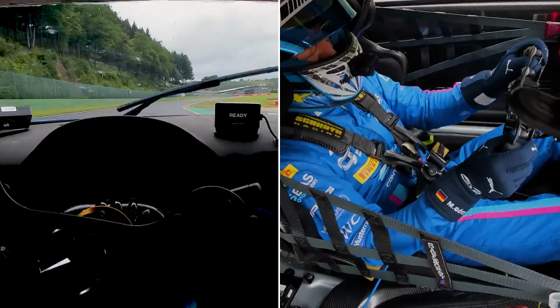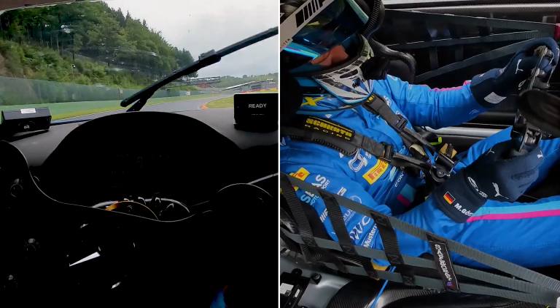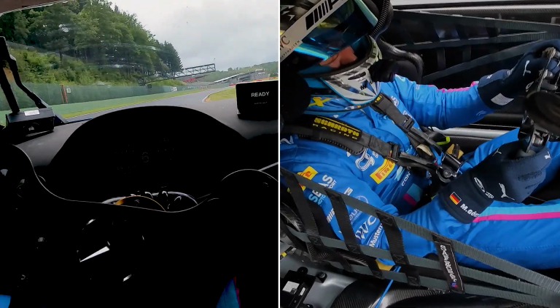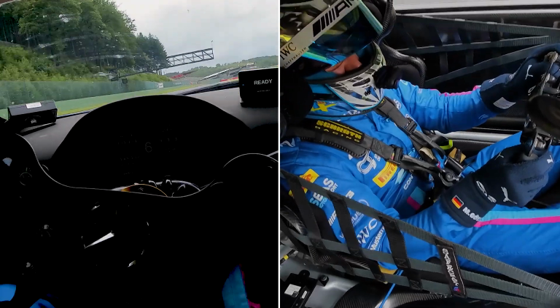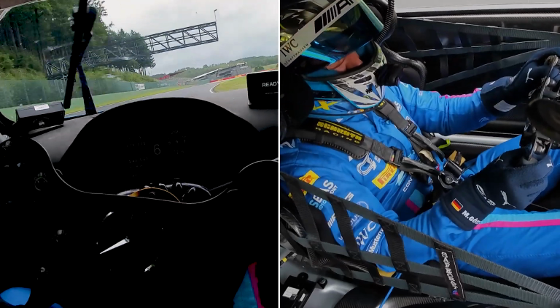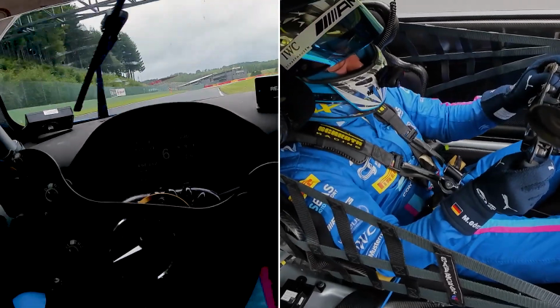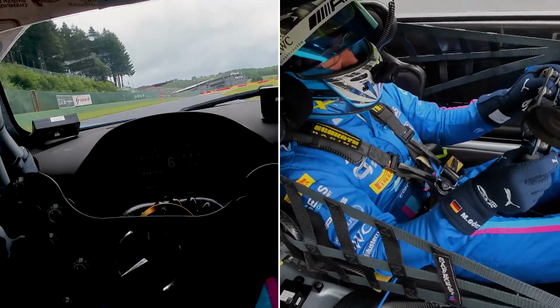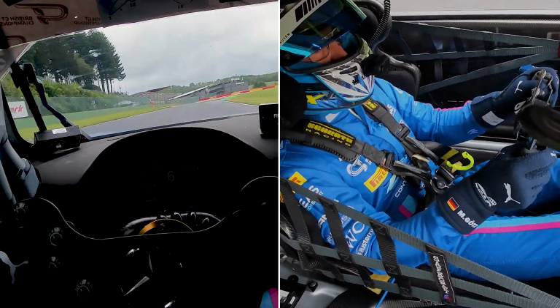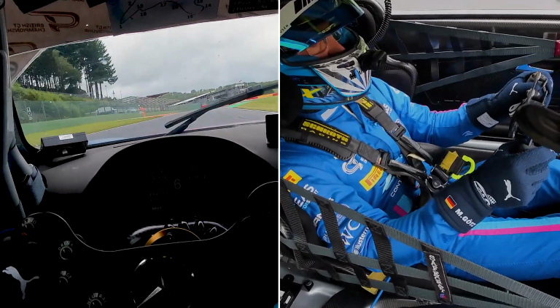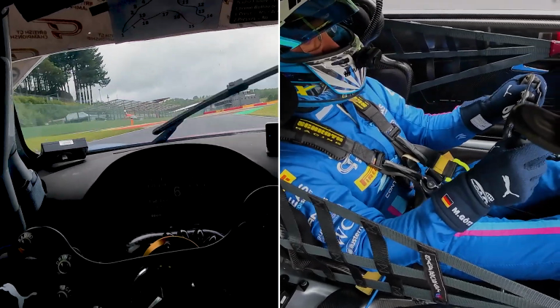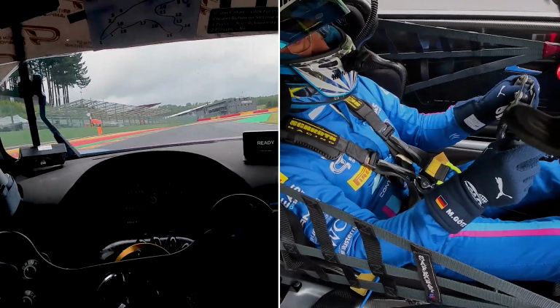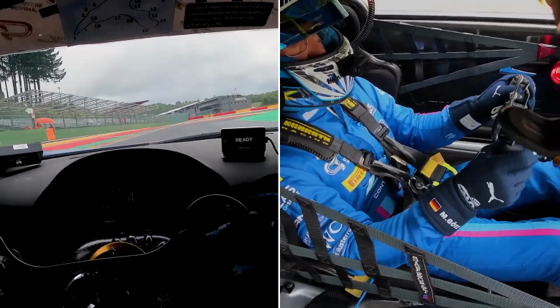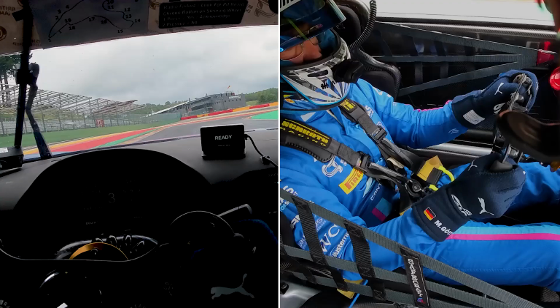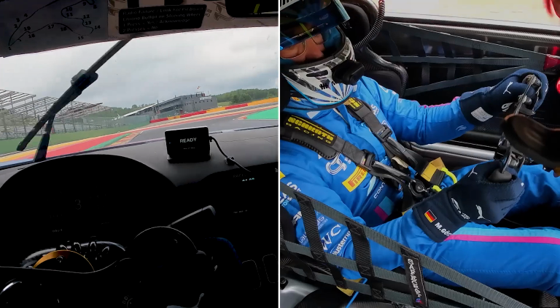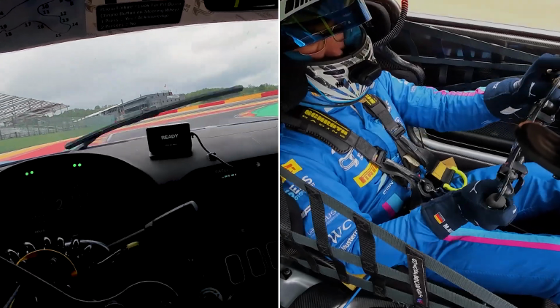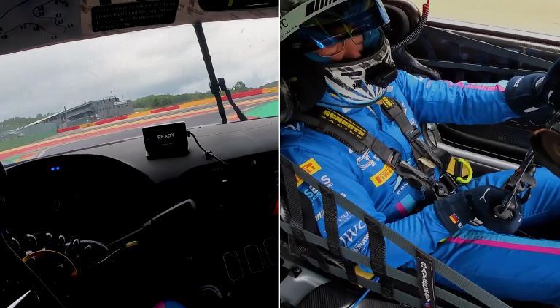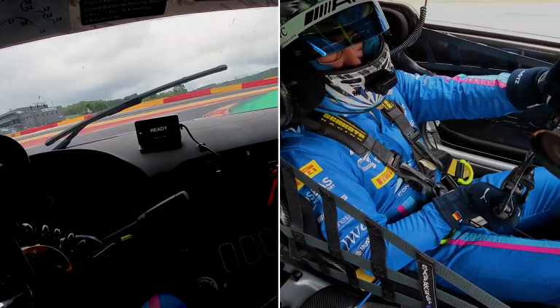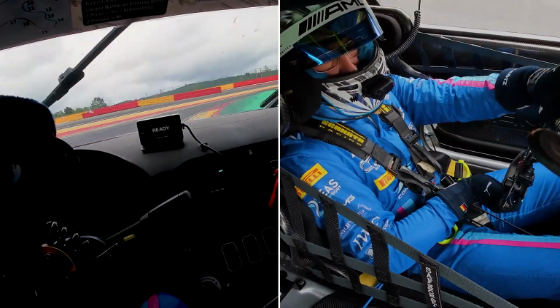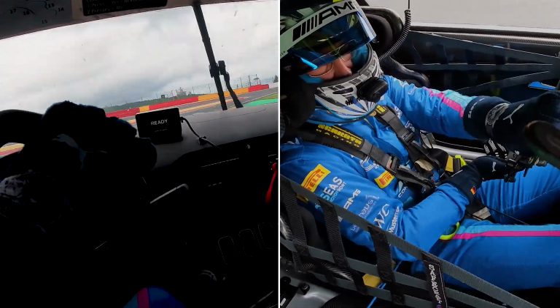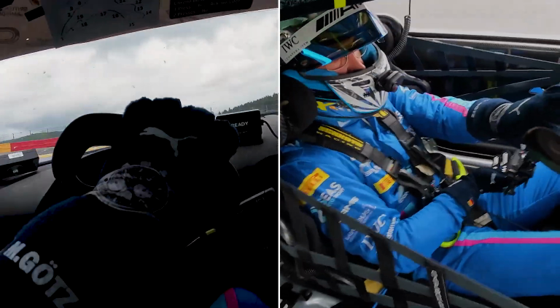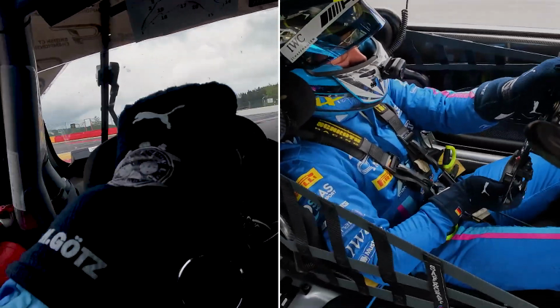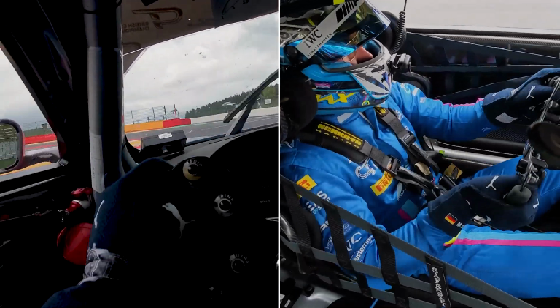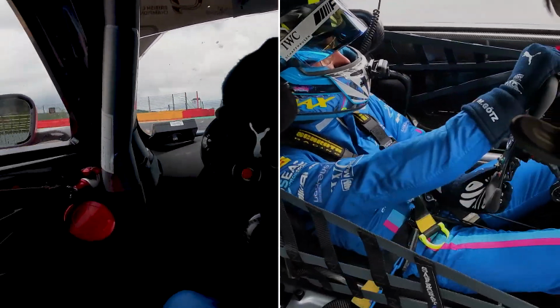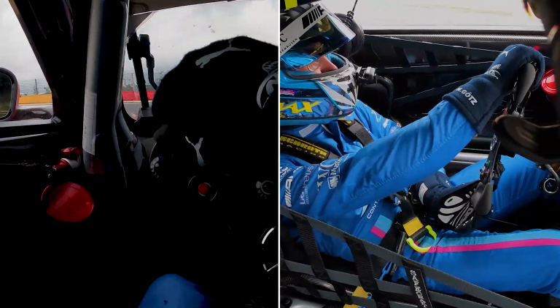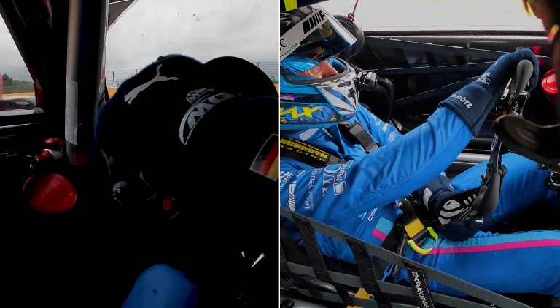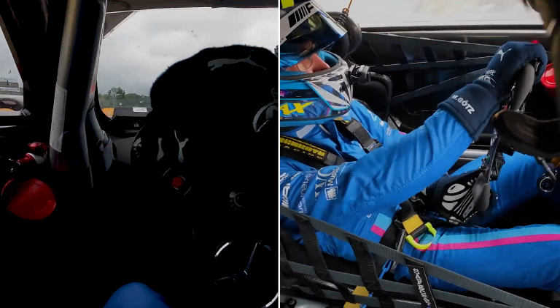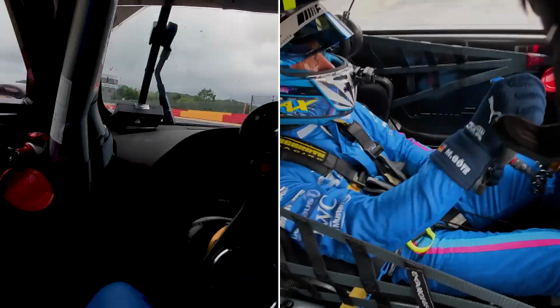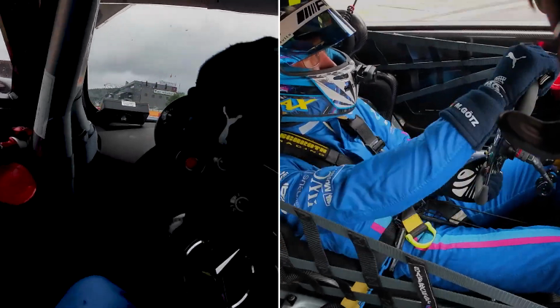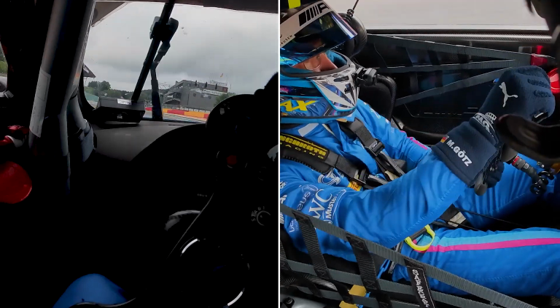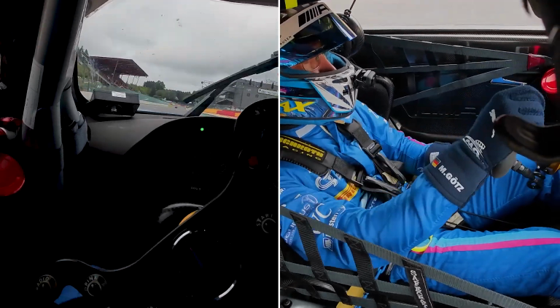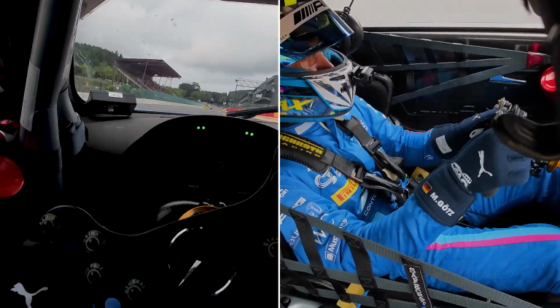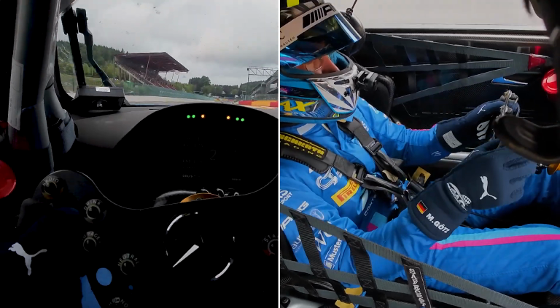Now we're coming to the bus stop chicane, which is the last one. Also new tarmac here, second gear, a lot of grip. Right, left and early on power — and we are back on the start-finish straight.